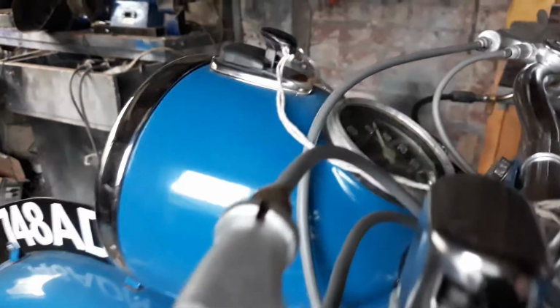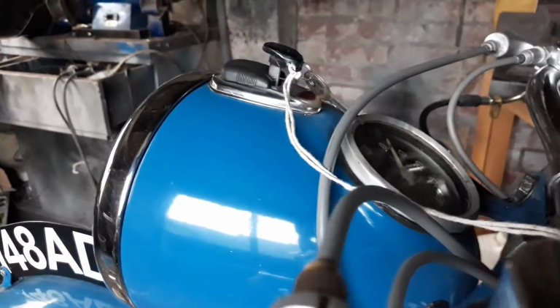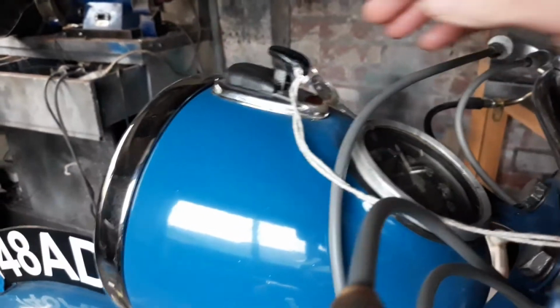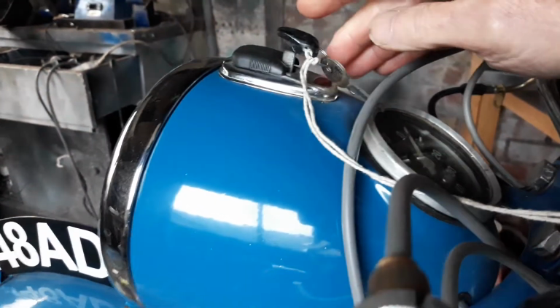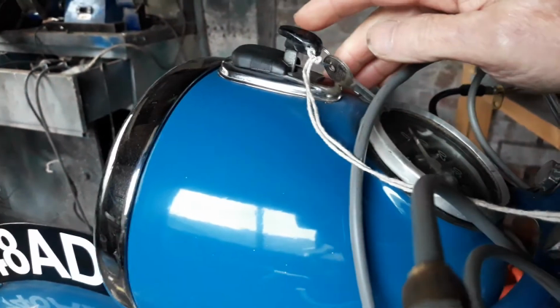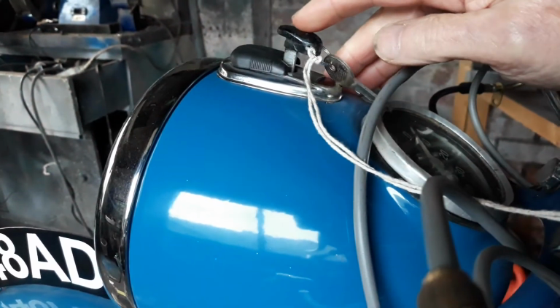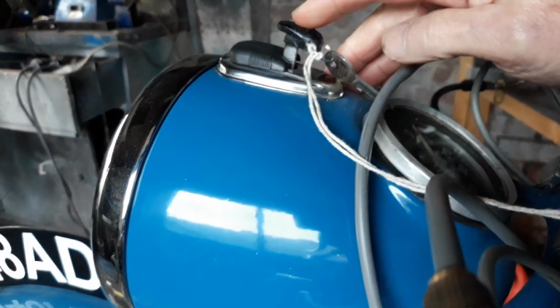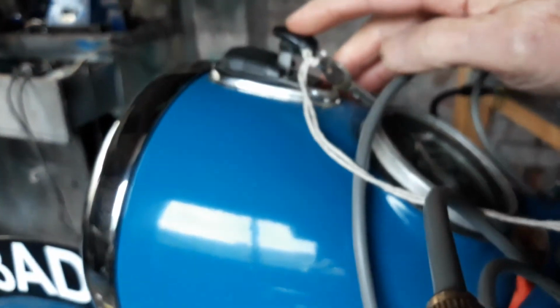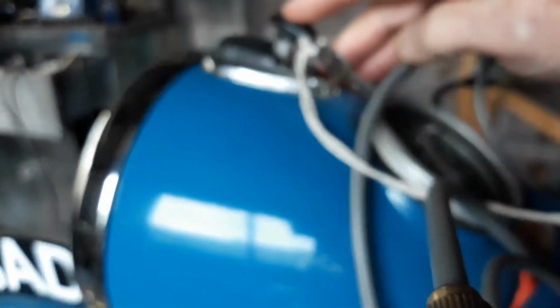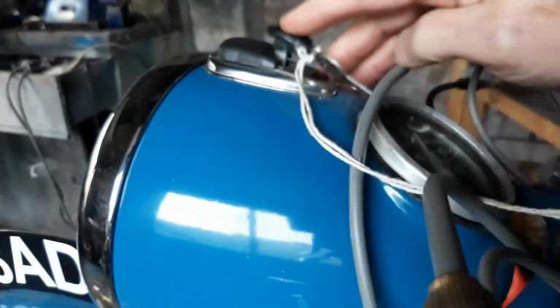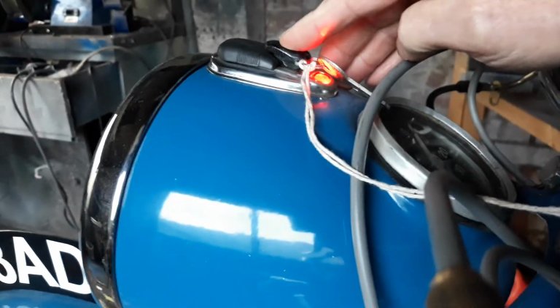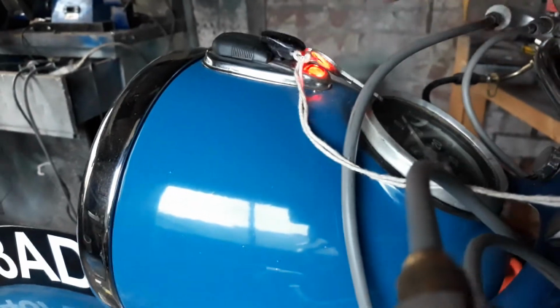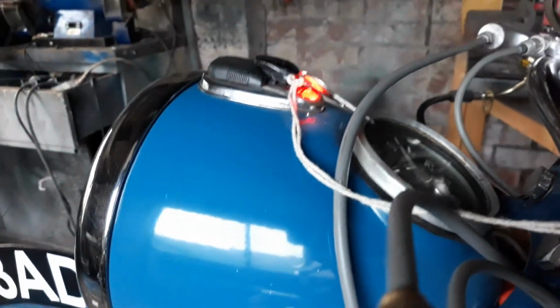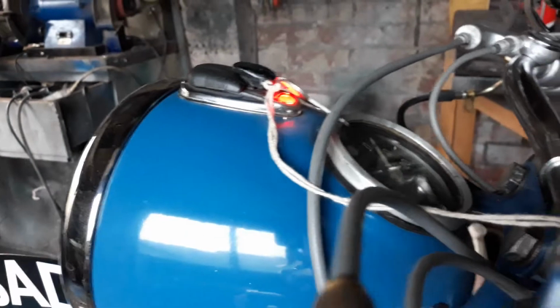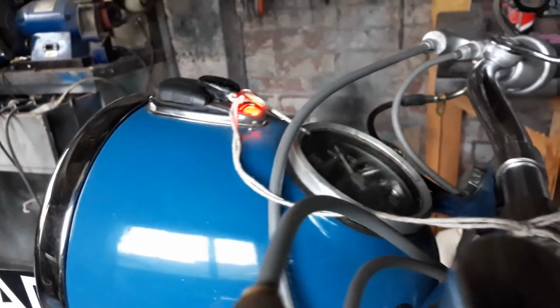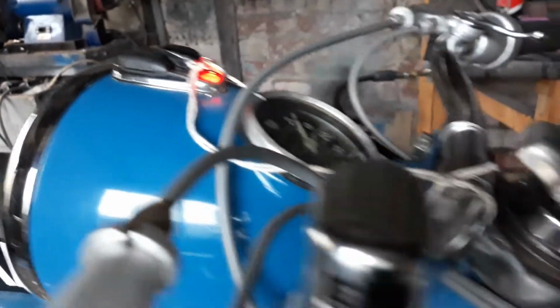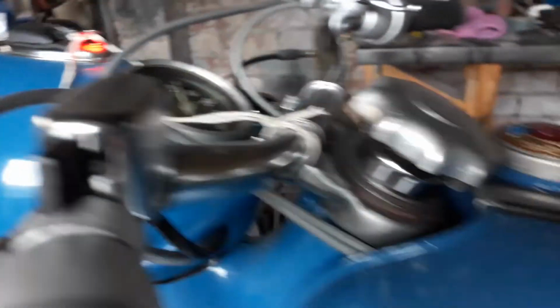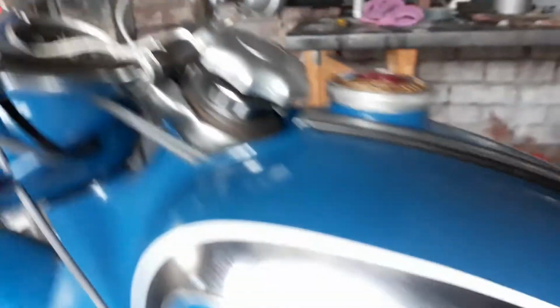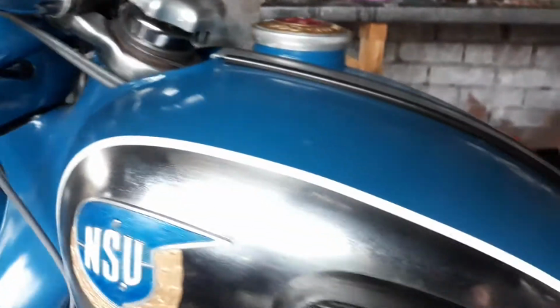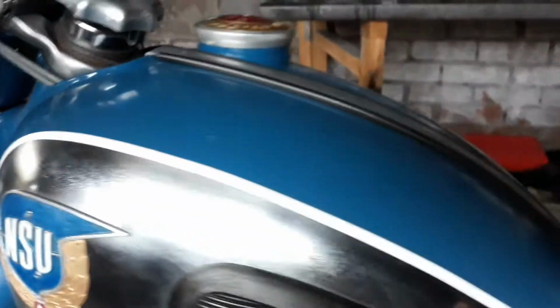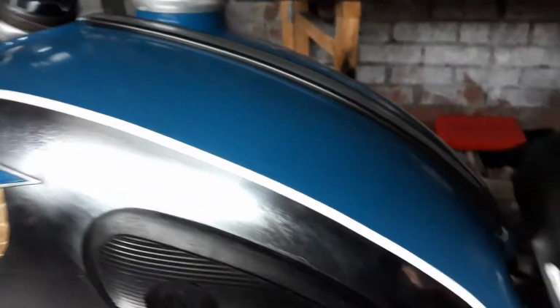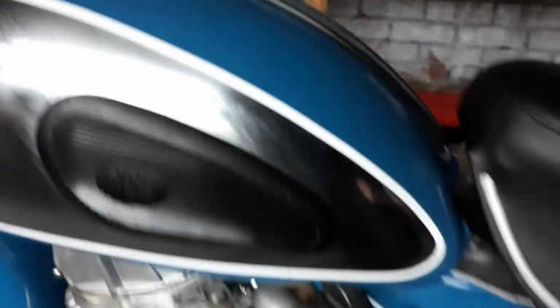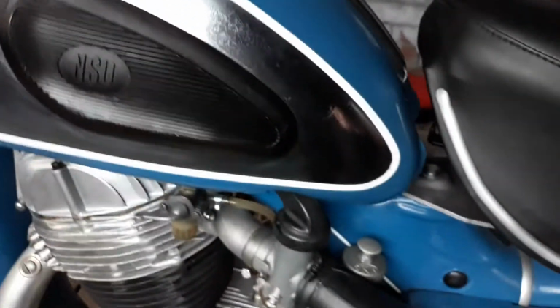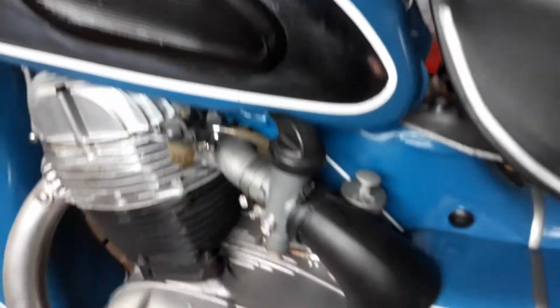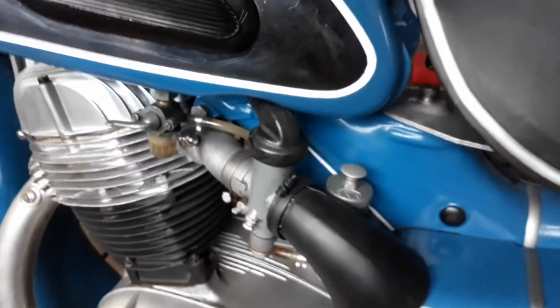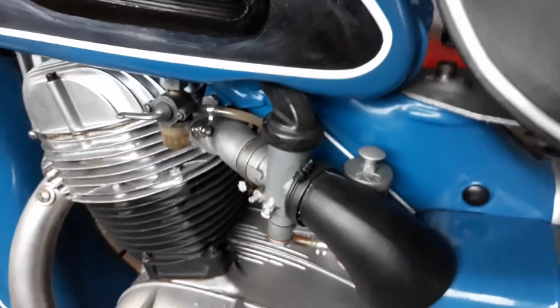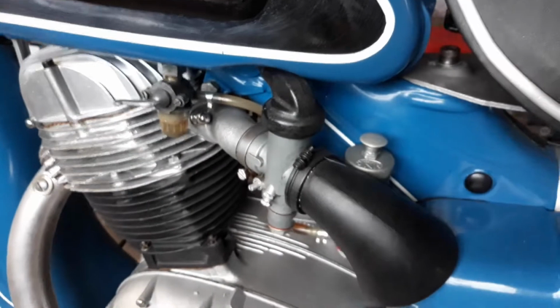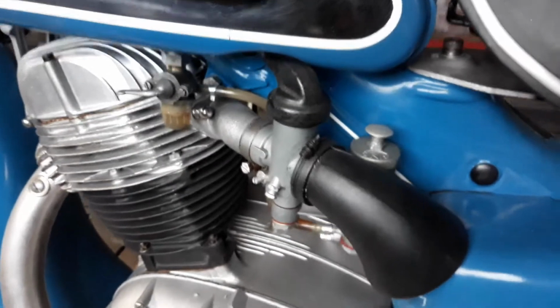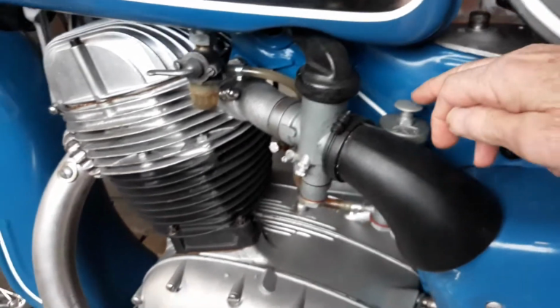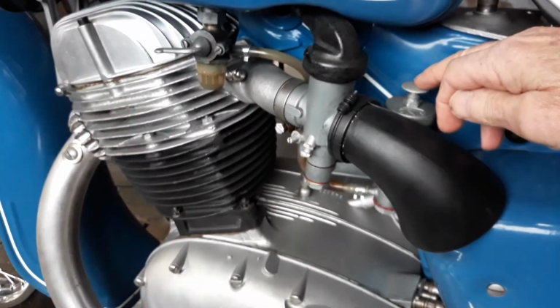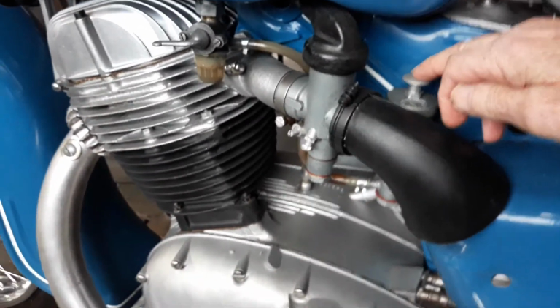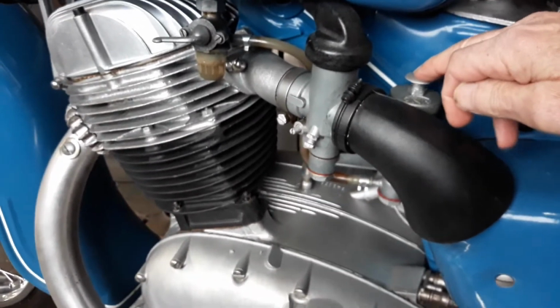Ignition switch — just press down. Just need to tickle the carburetor.